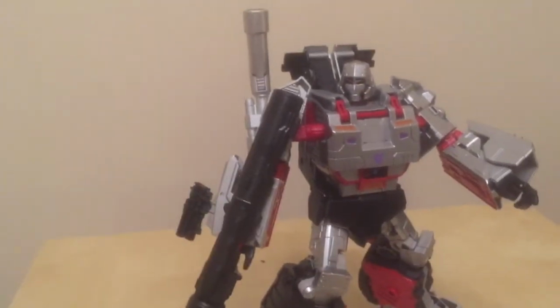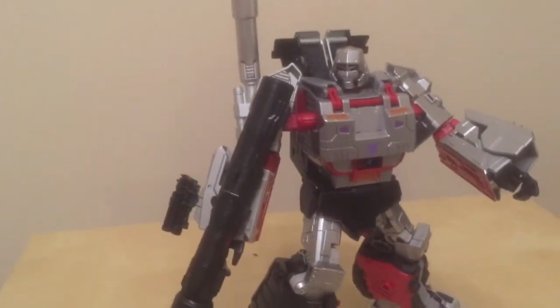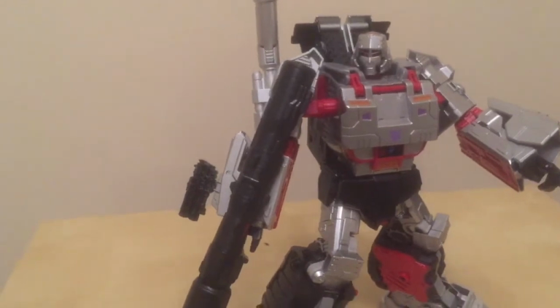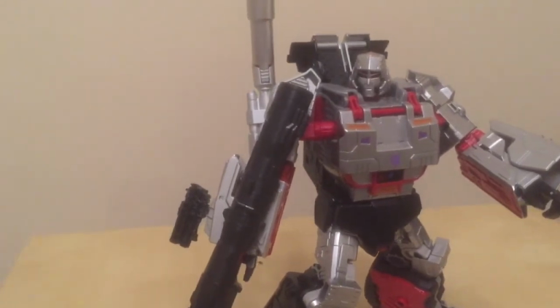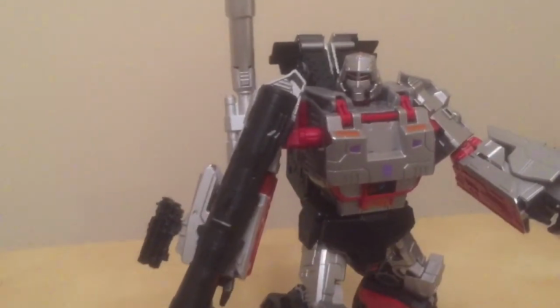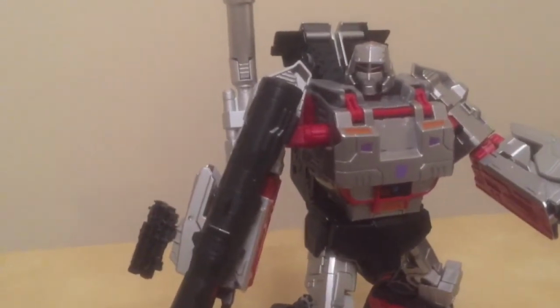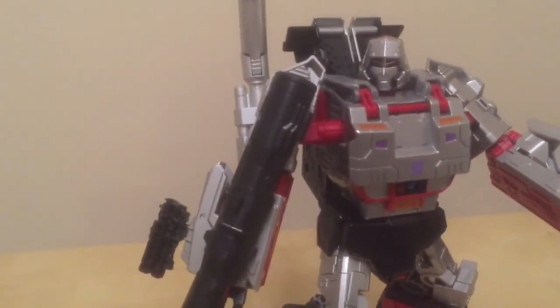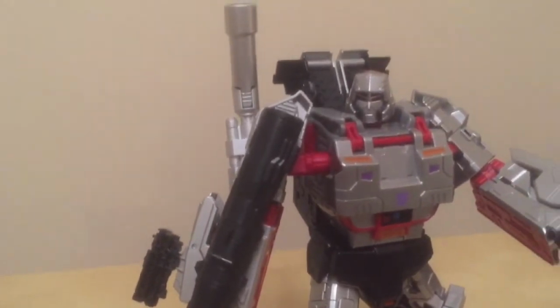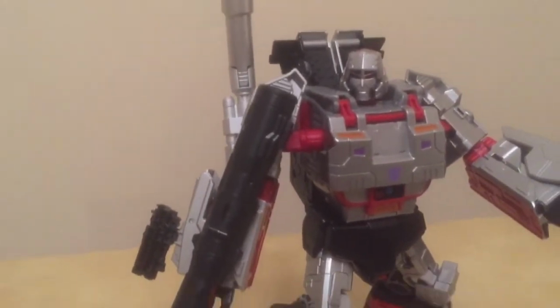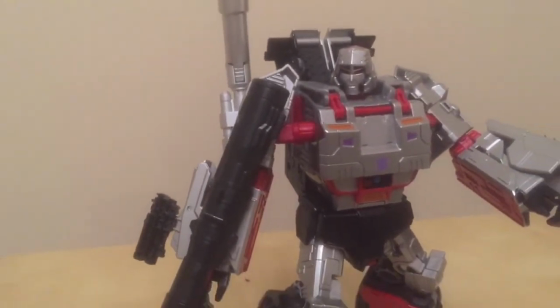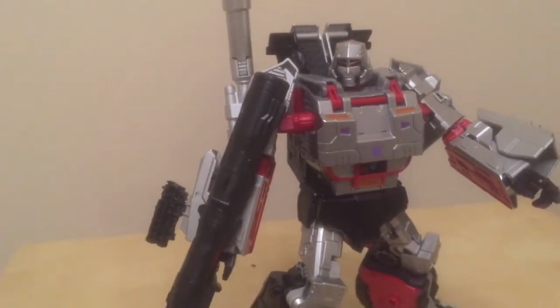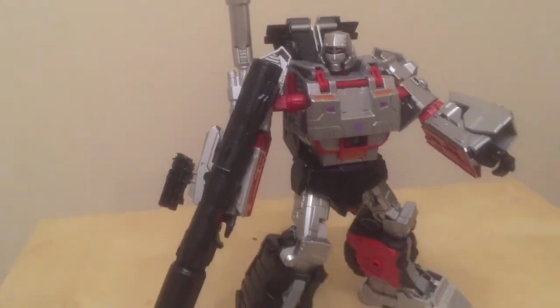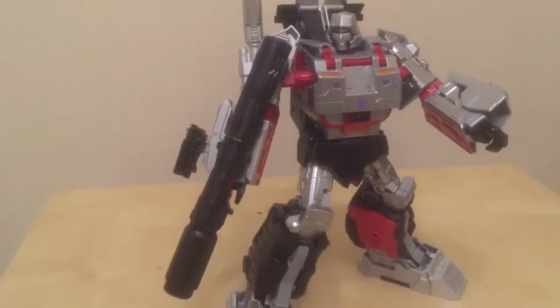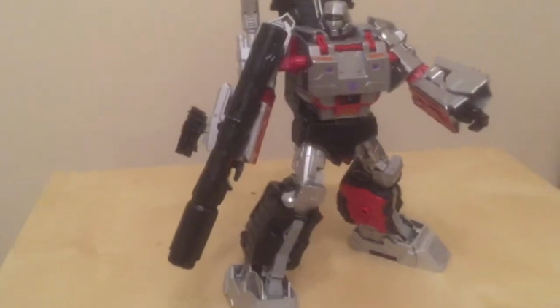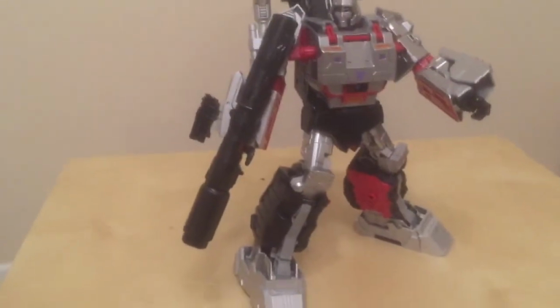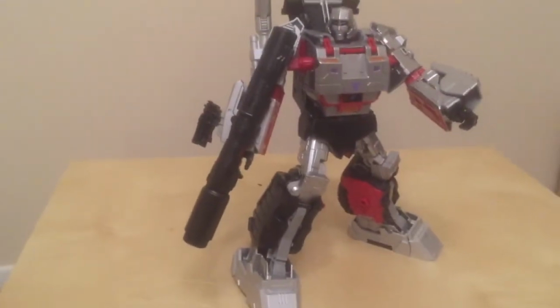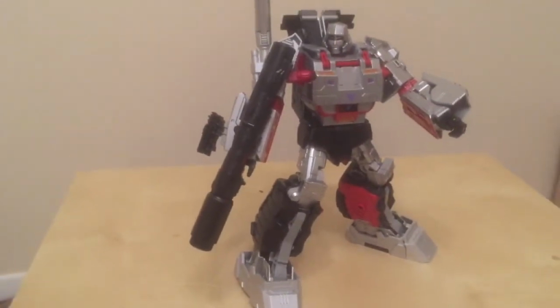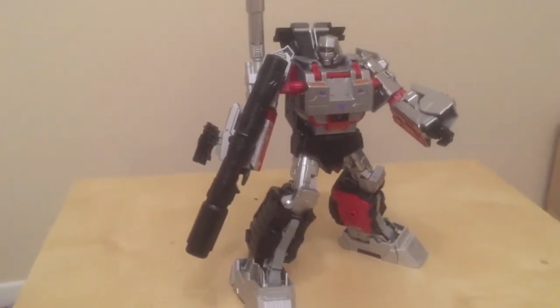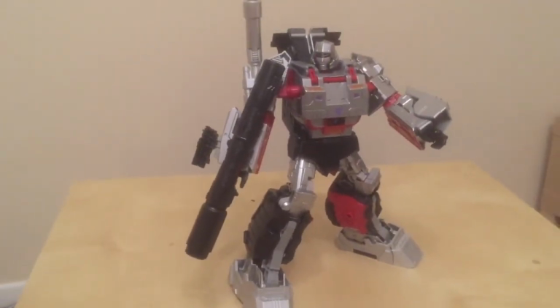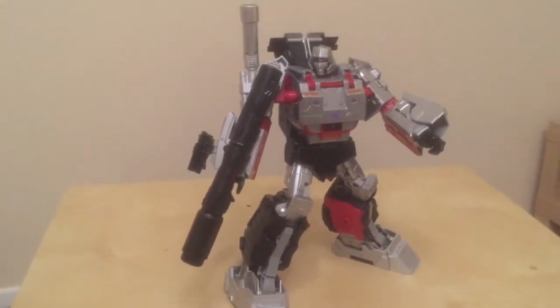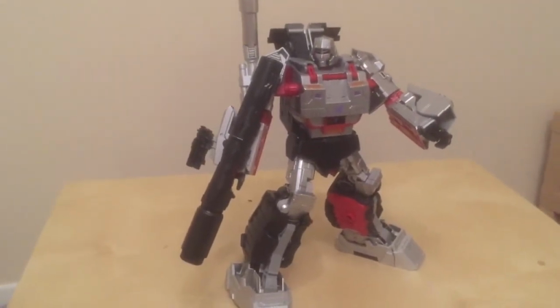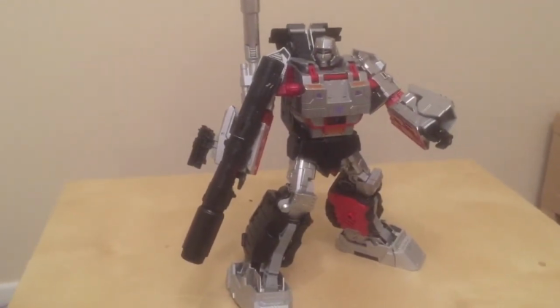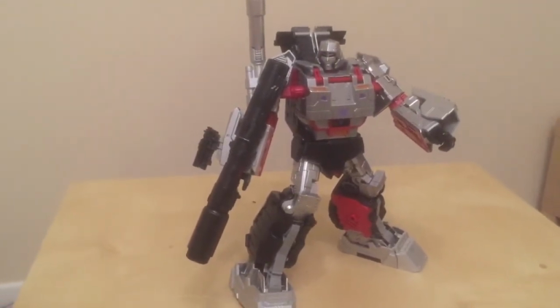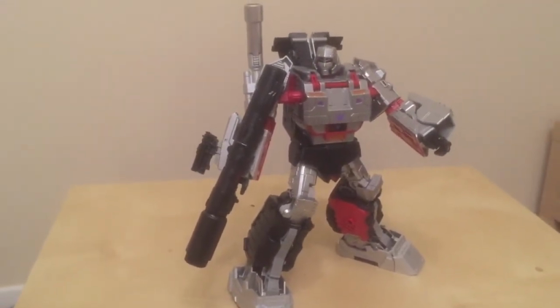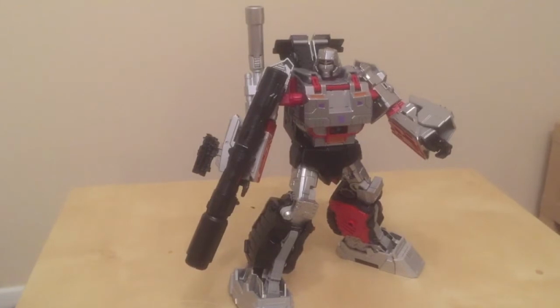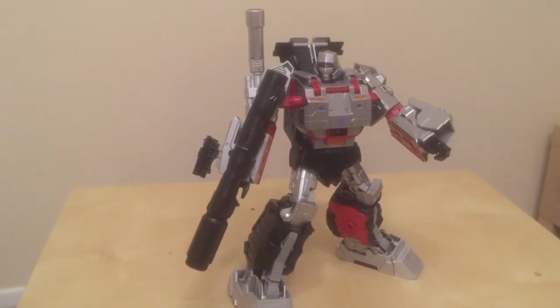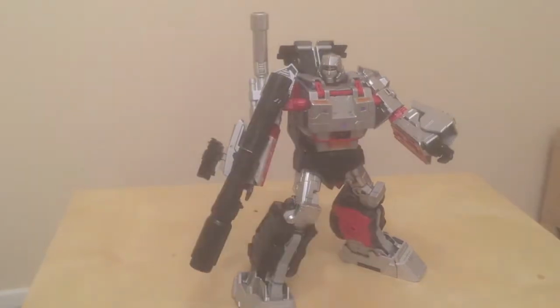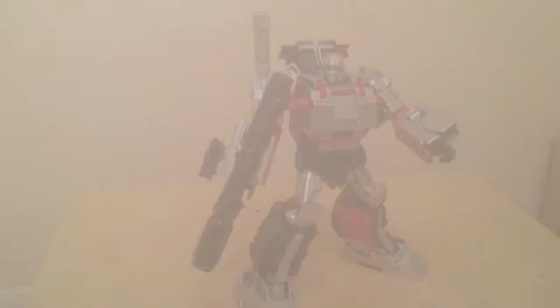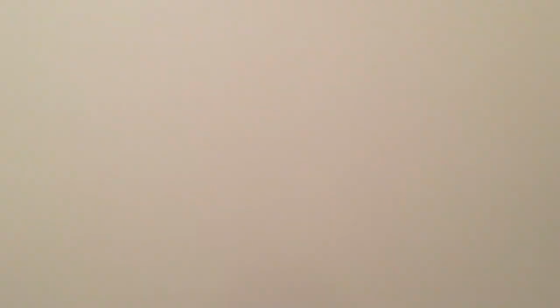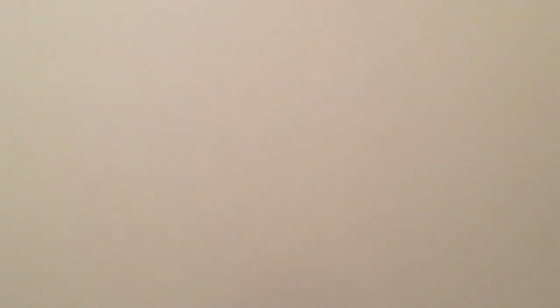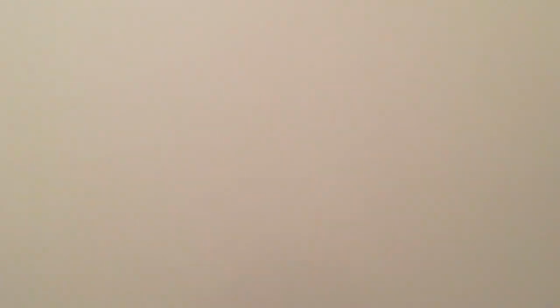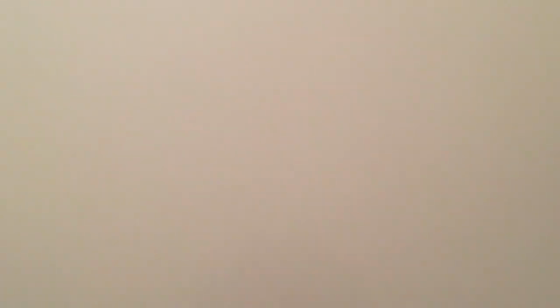We might get a Masterpiece Megatron one day, but for now this guy is the closest thing we're going to get. He scales really well with MP10 as well — just a very, very nice figure. And that's my number 3 of 2015.